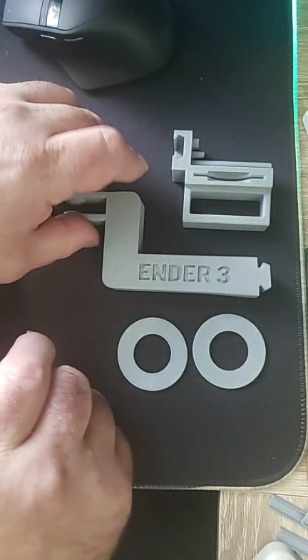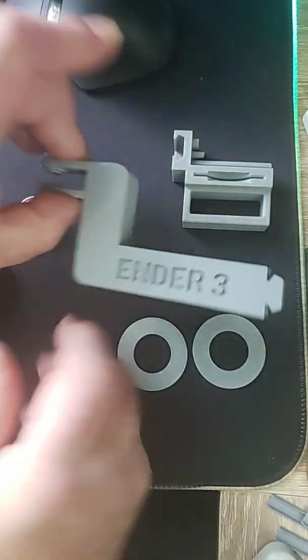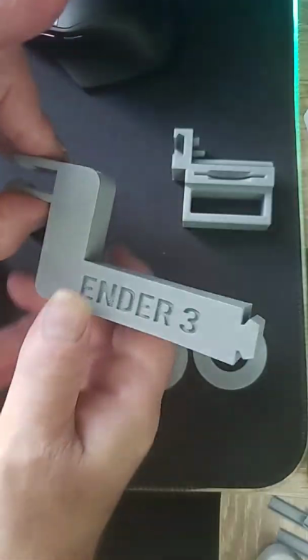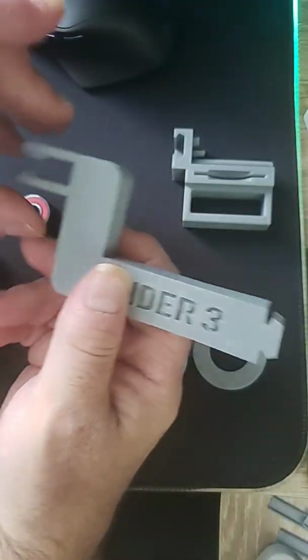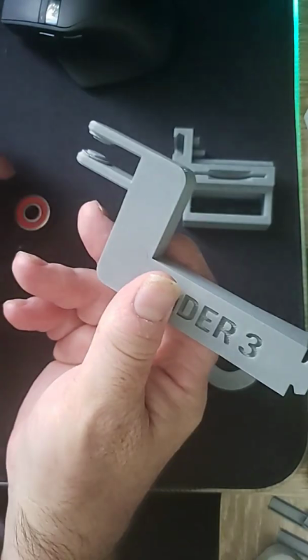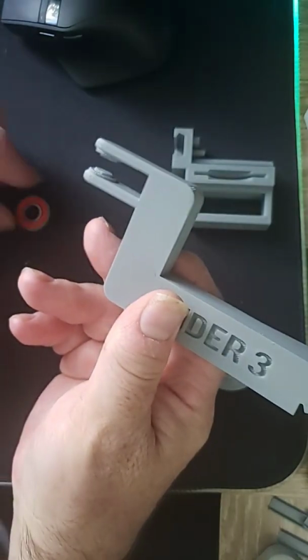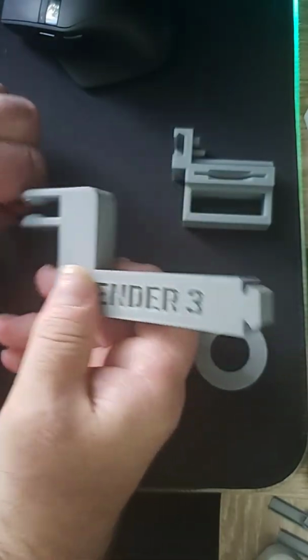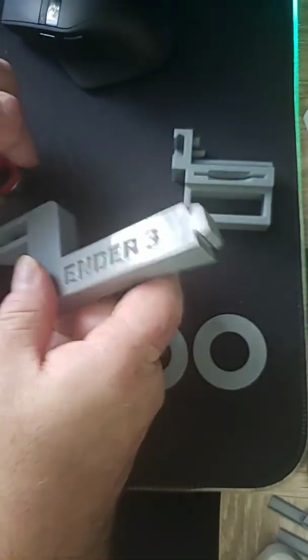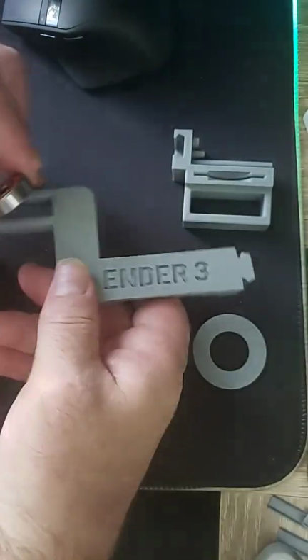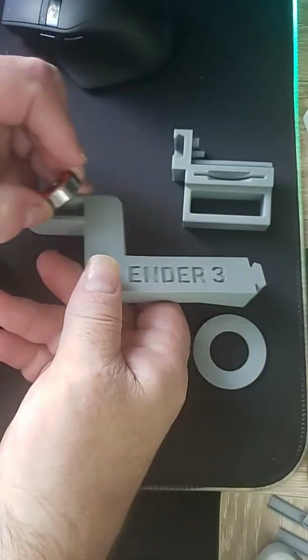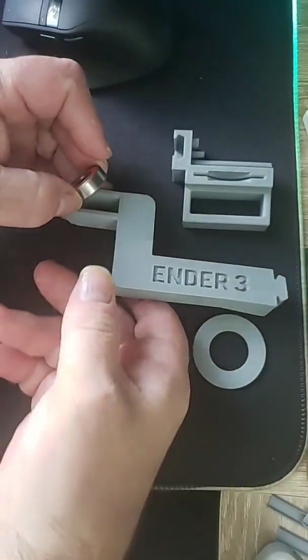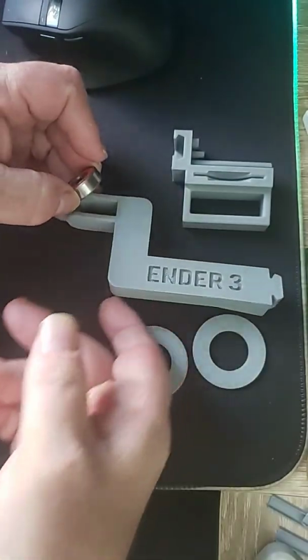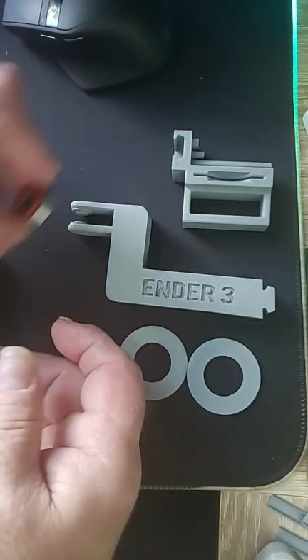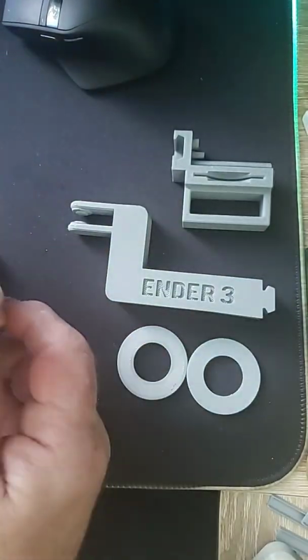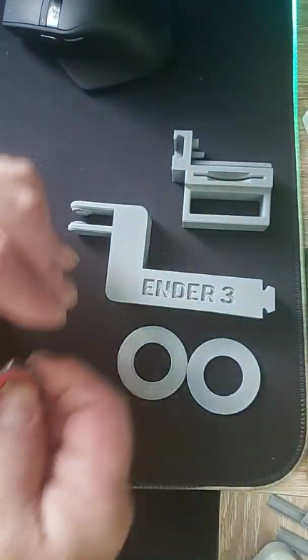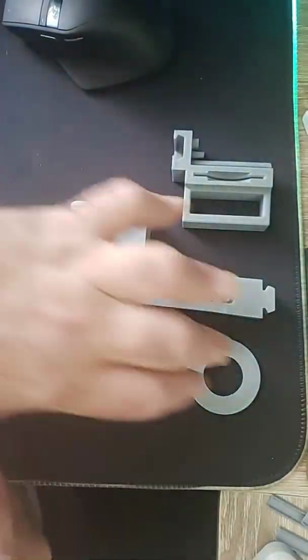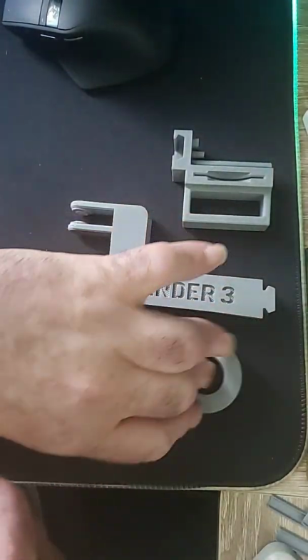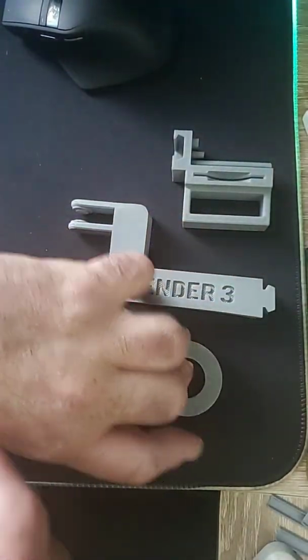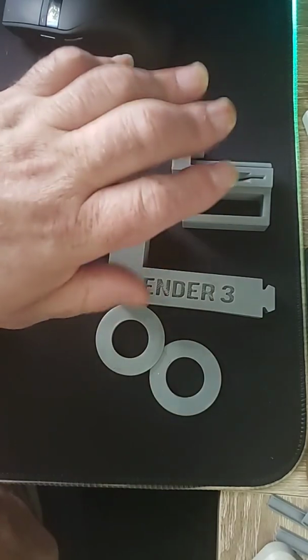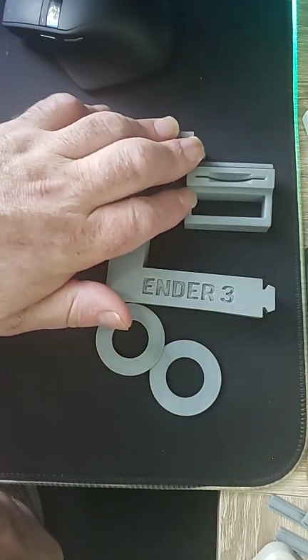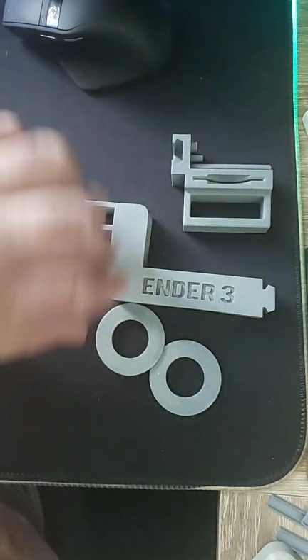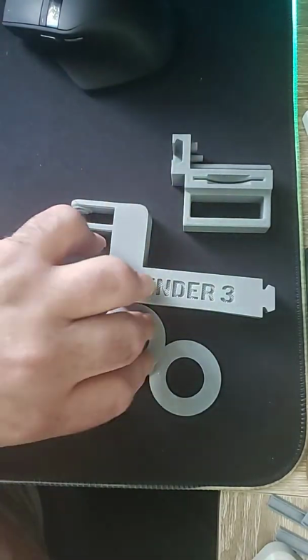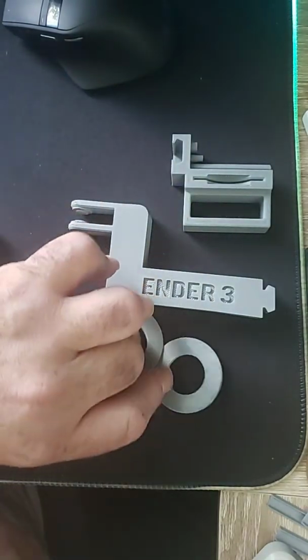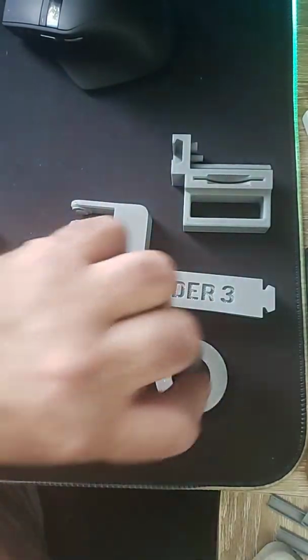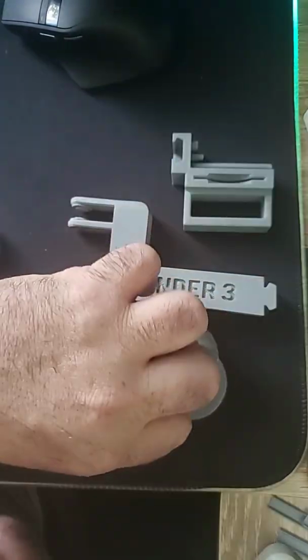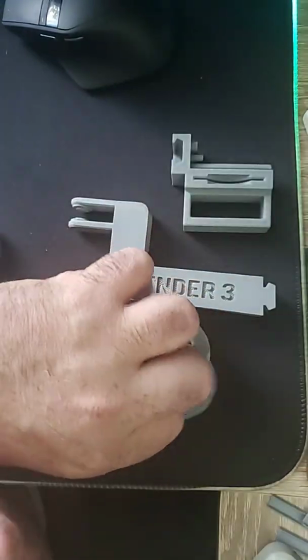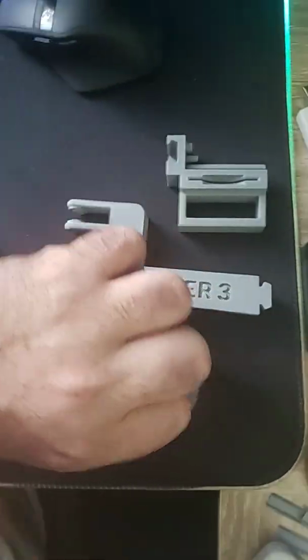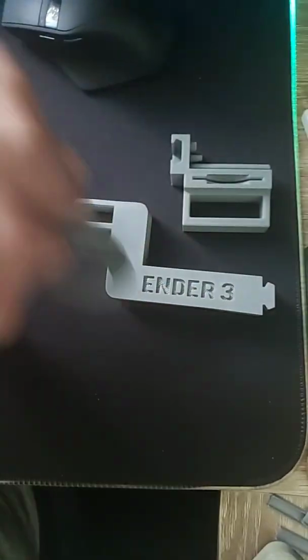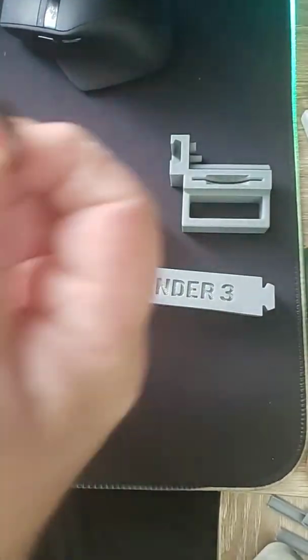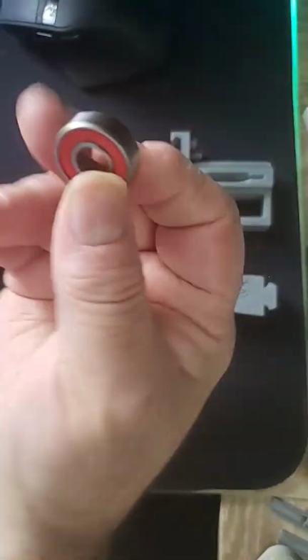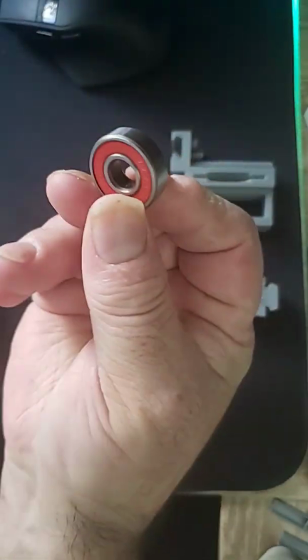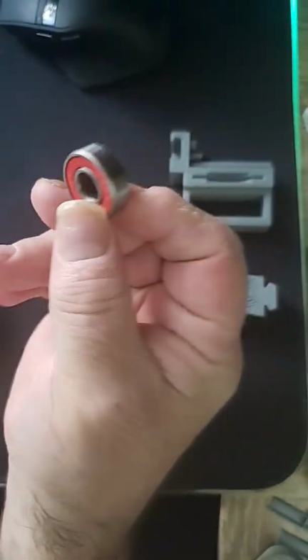The second one is for the top, of course, and all it requires — besides your holder, which you've already printed — is a 608 bearing.